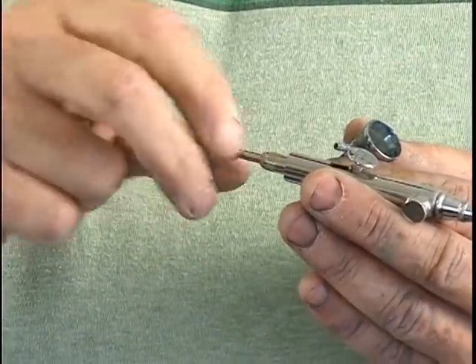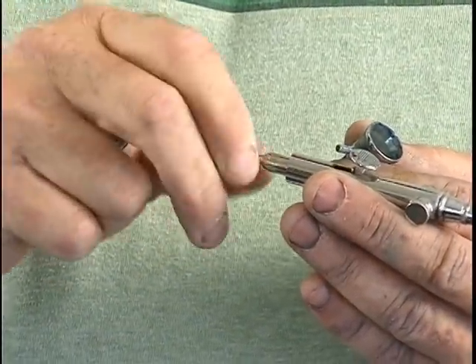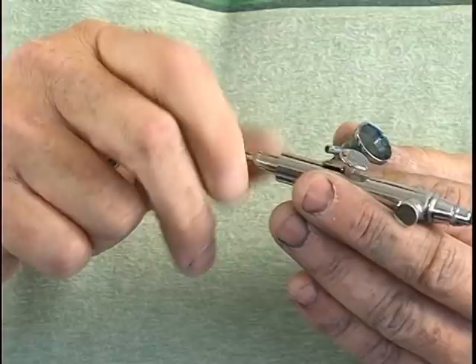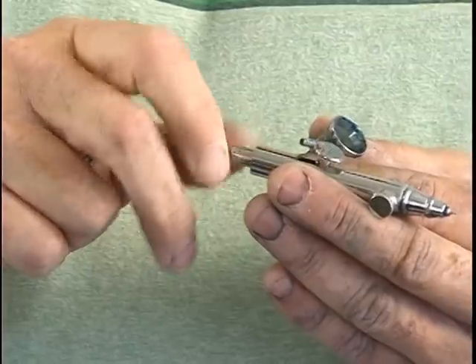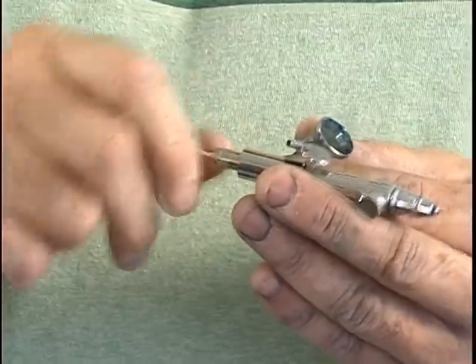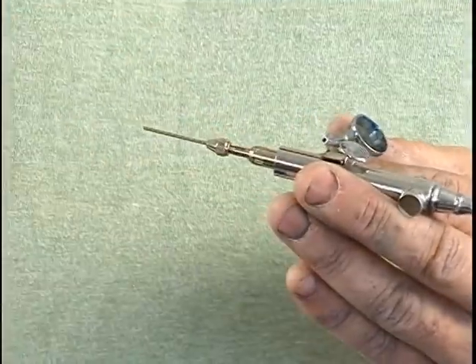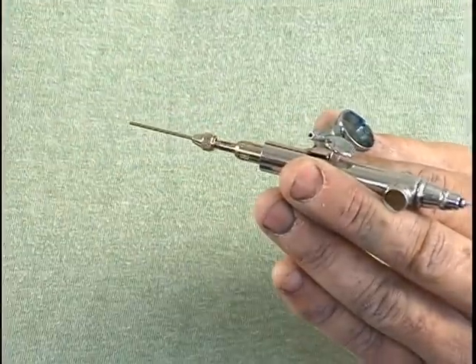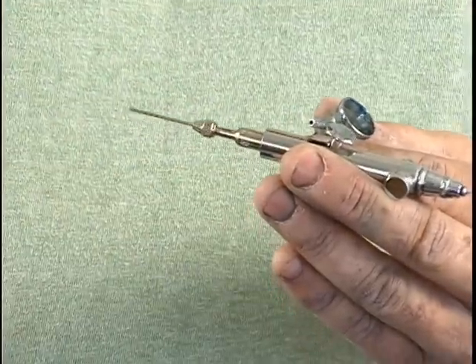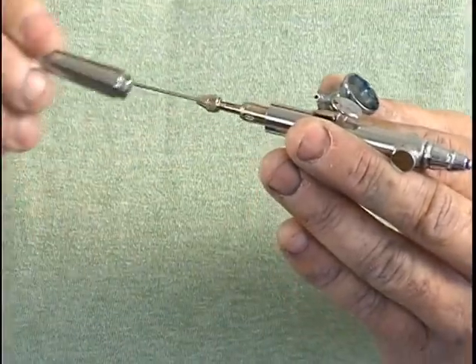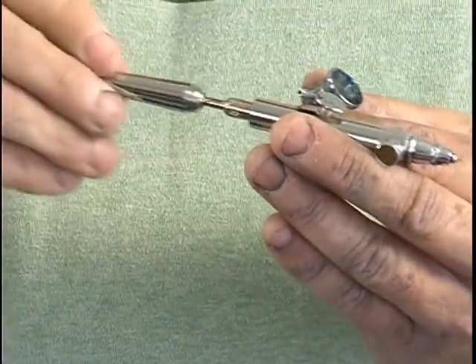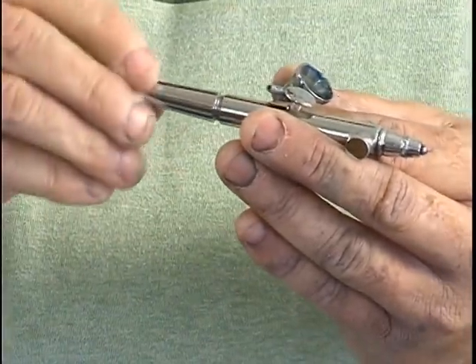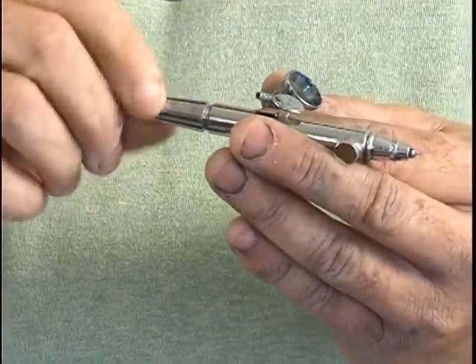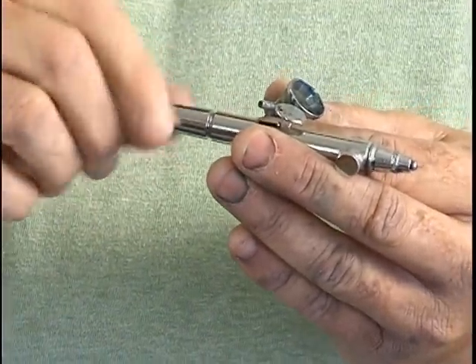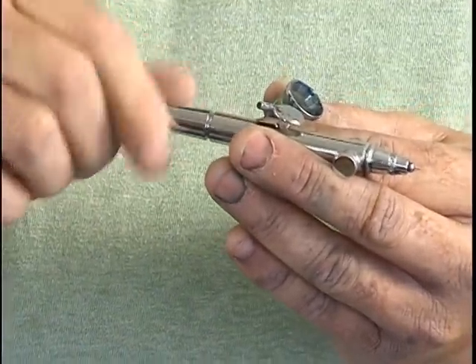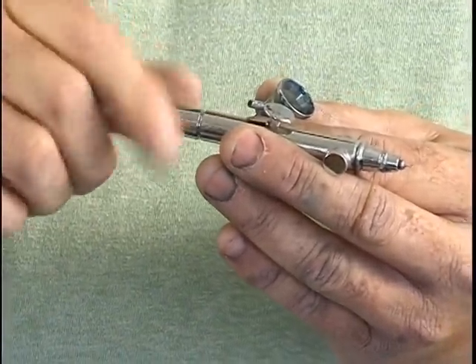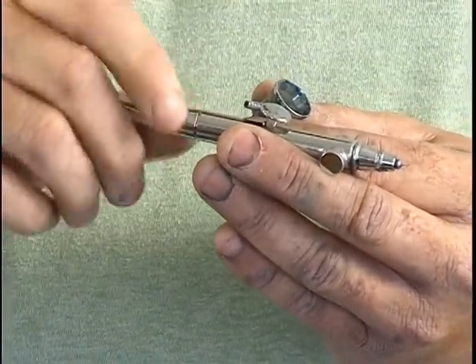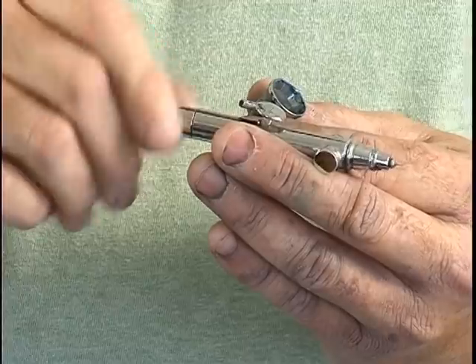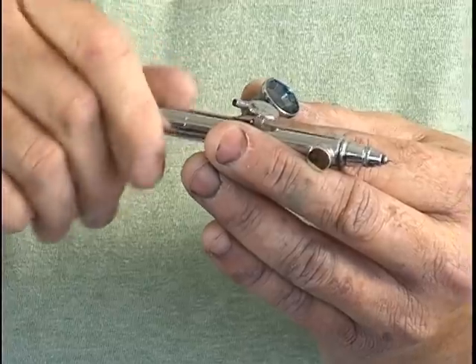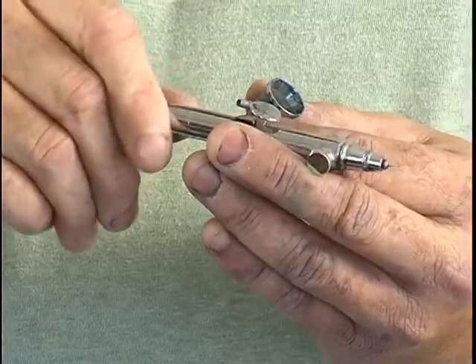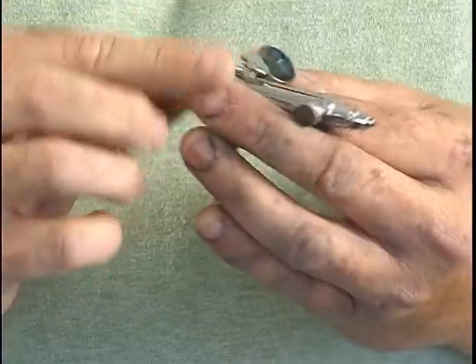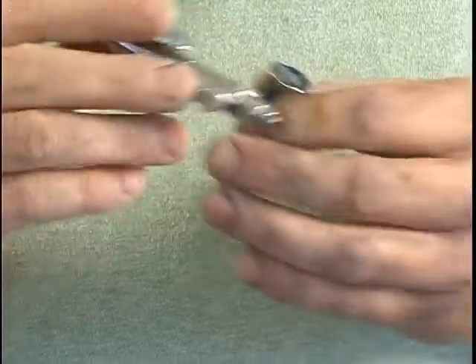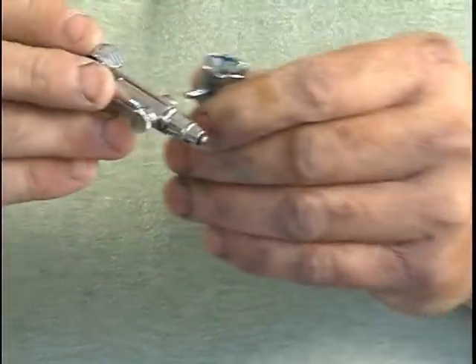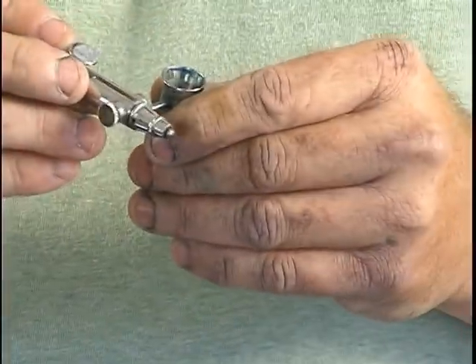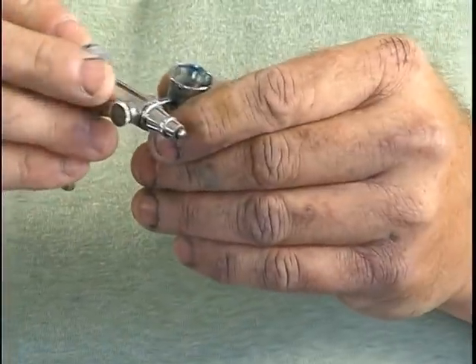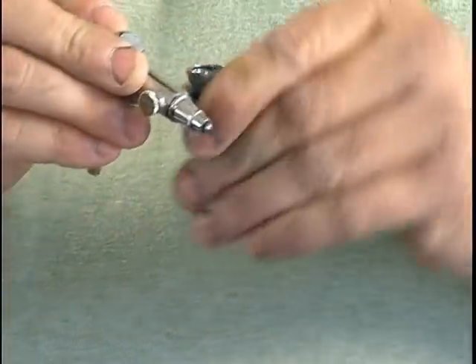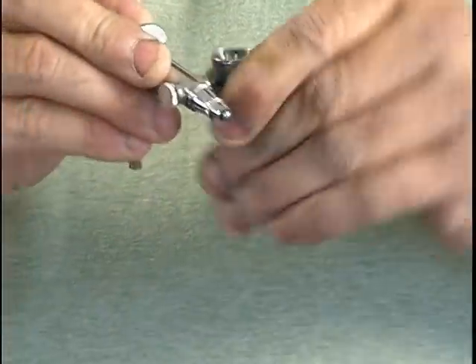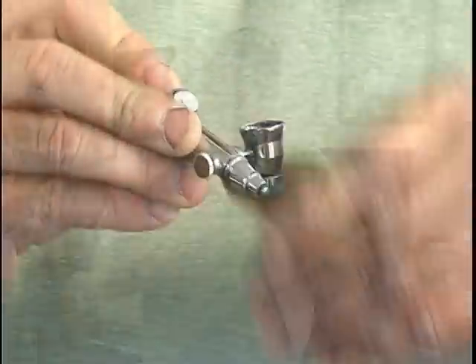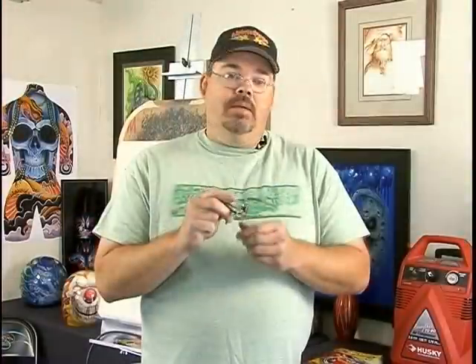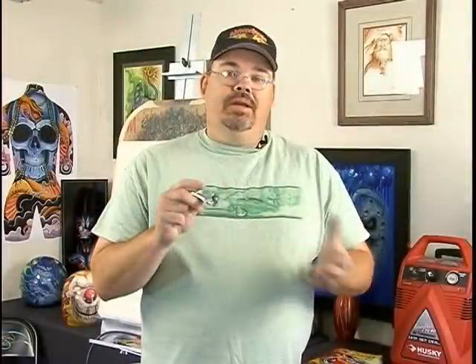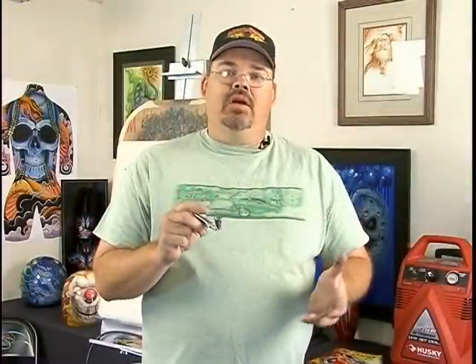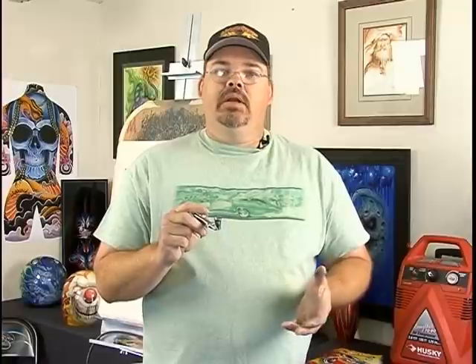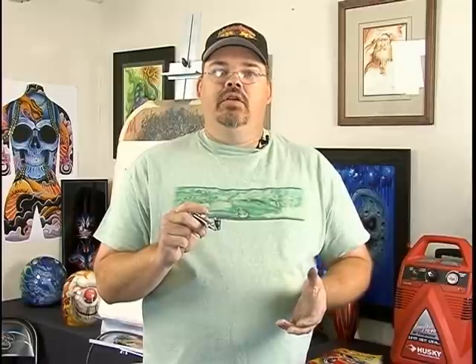Once you have it back together and the cup is clean, put it back on the airbrush, fill it up with your cleaning solution and spray it out a few times — and that's all you really need to do.